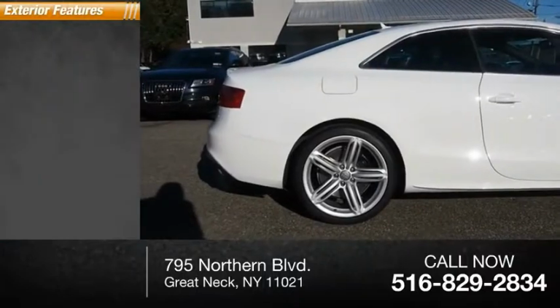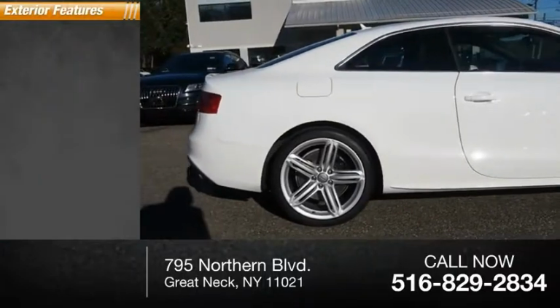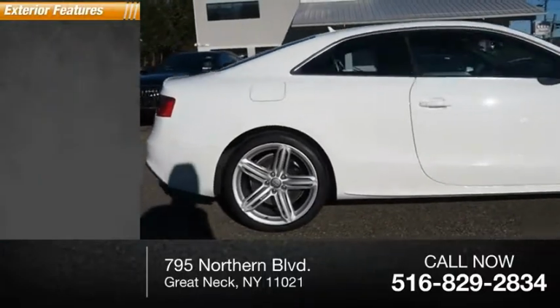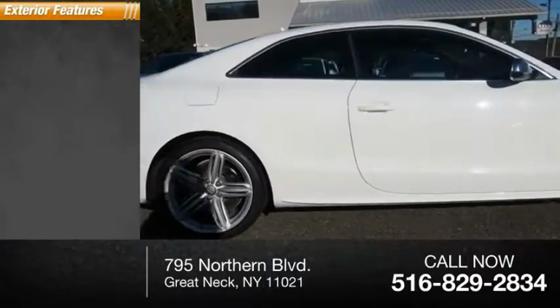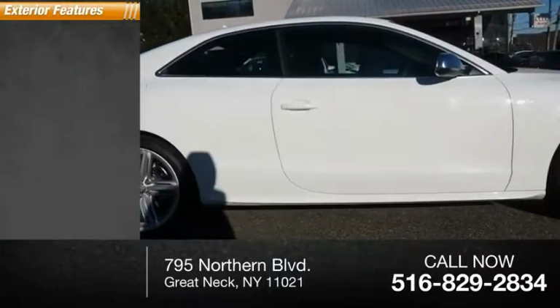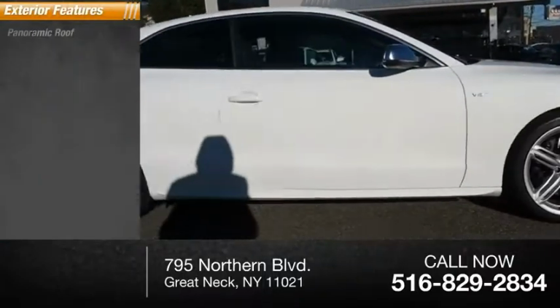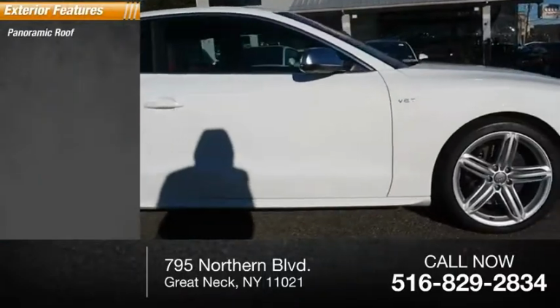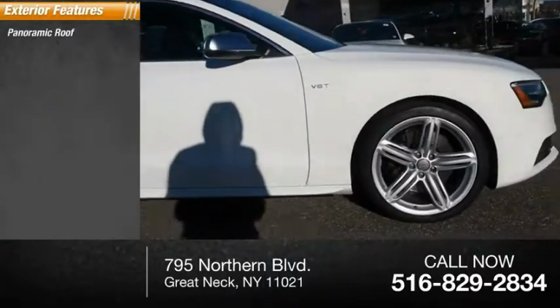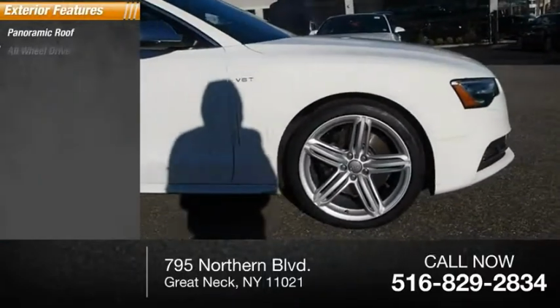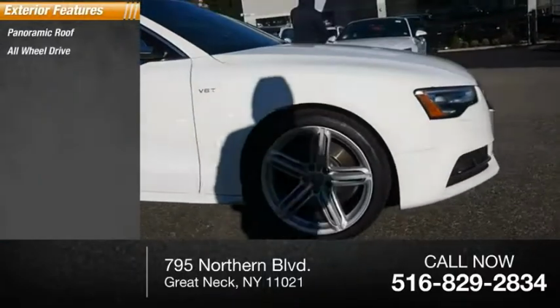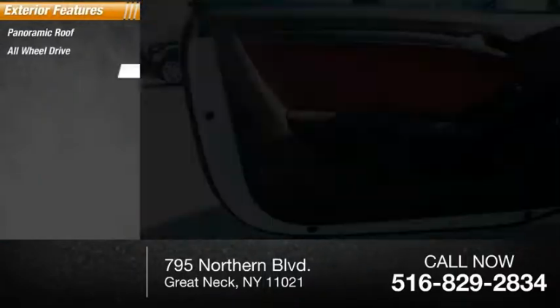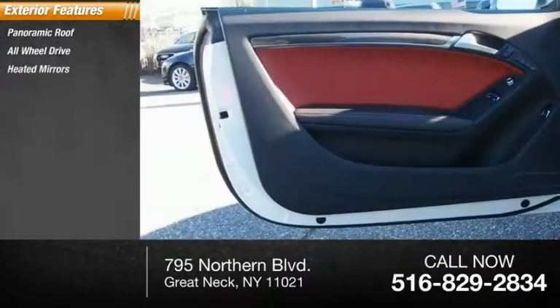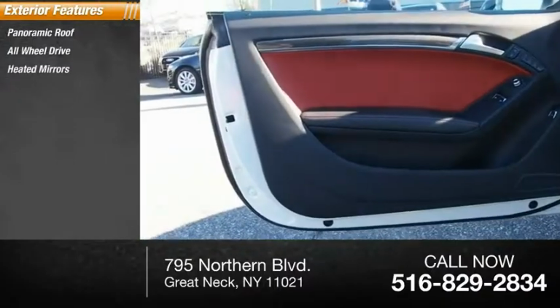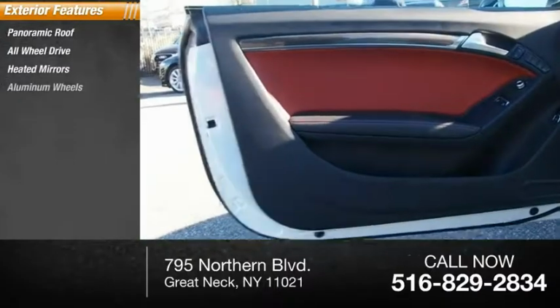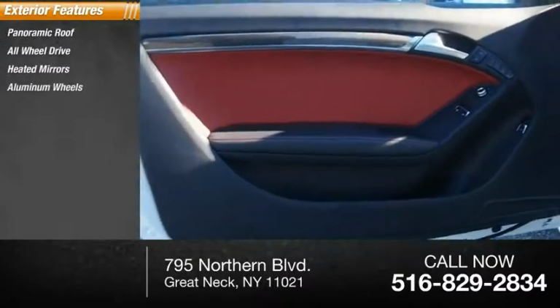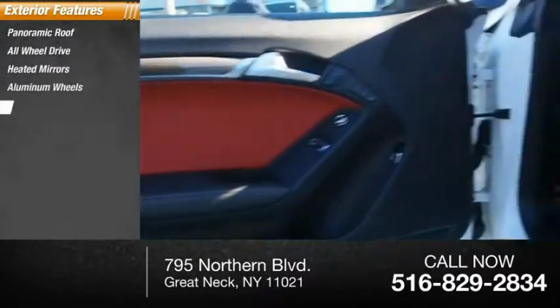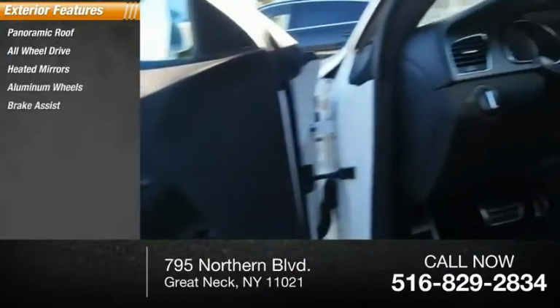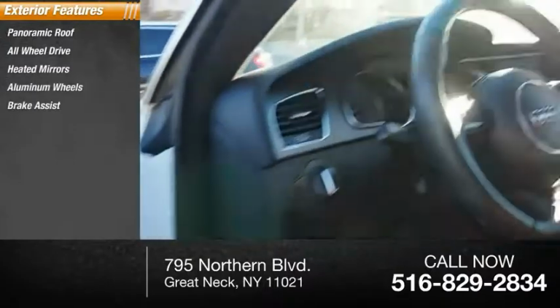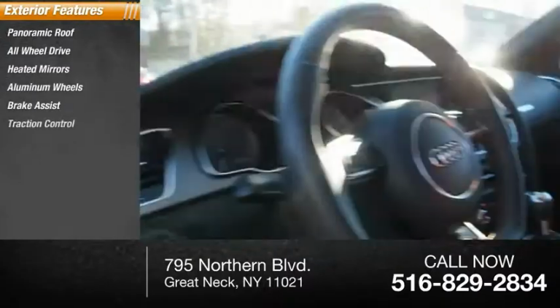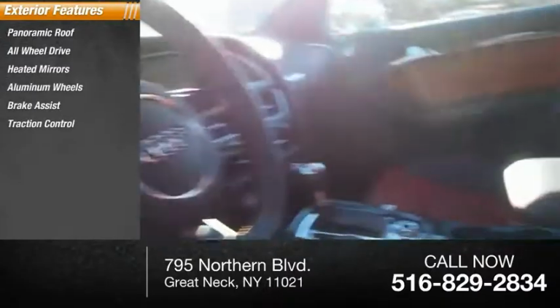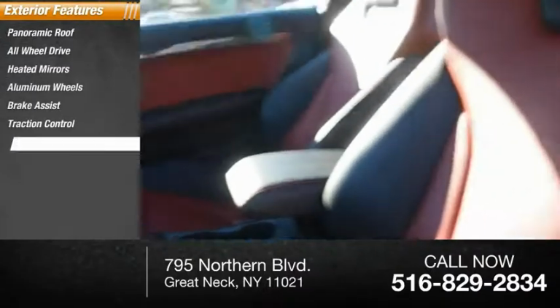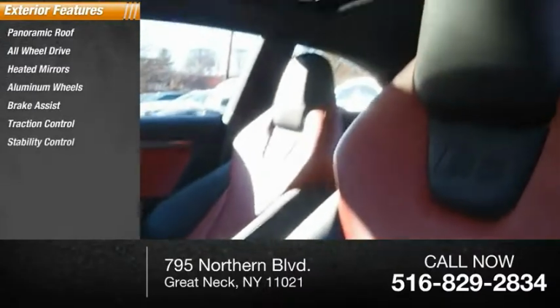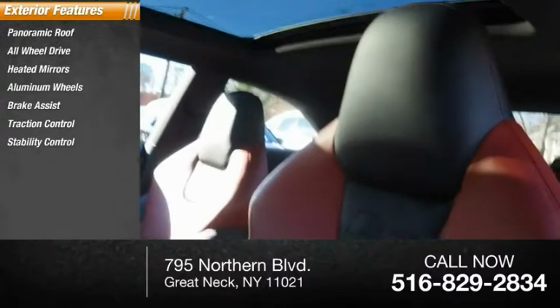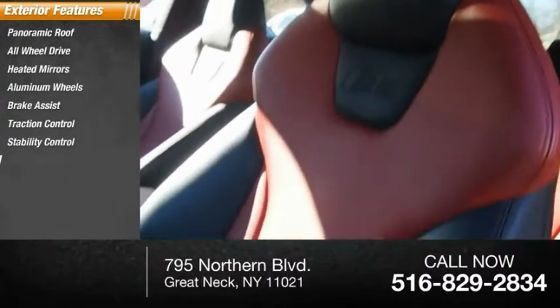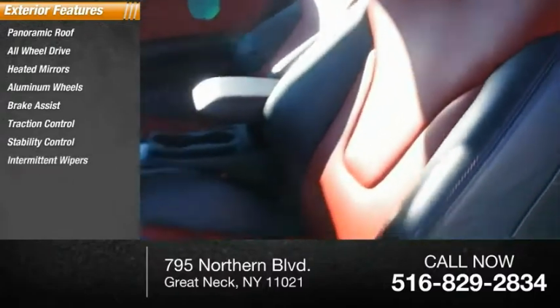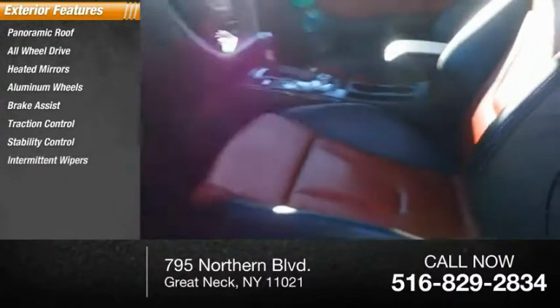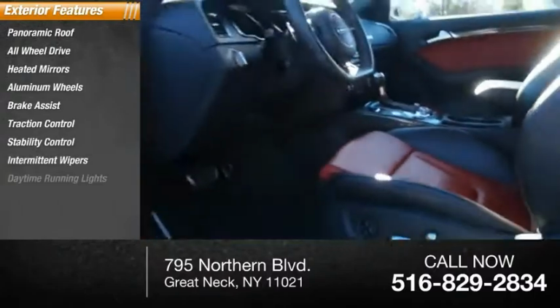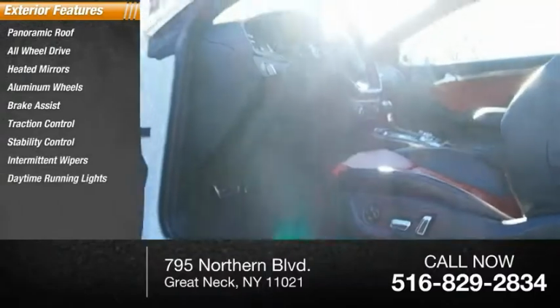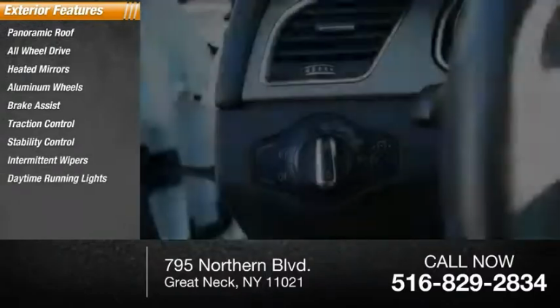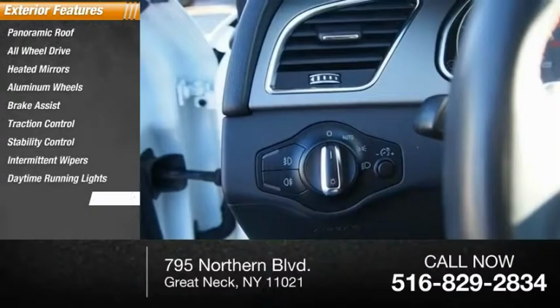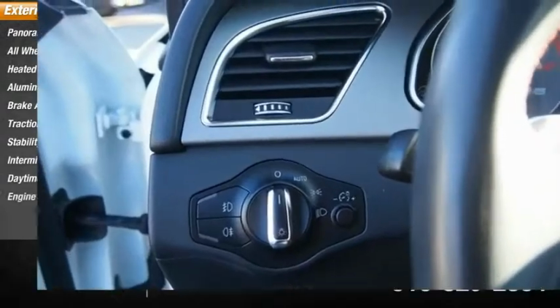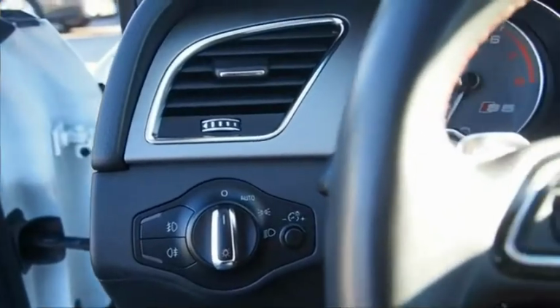Here are some of this vehicle's great options: panoramic roof, all-wheel drive, heated mirrors, aluminum wheels, brake assist, traction control, stability control, intermittent wipers, daytime running lights, and engine immobilizer.